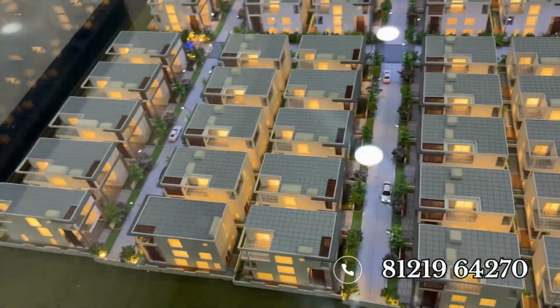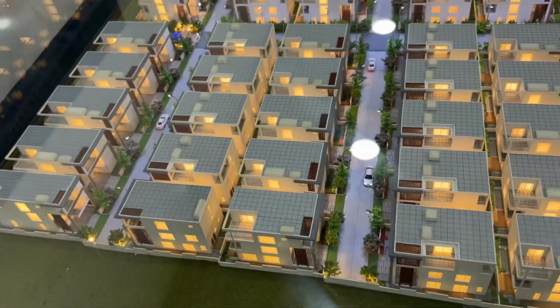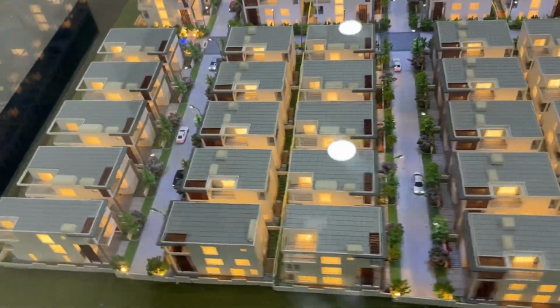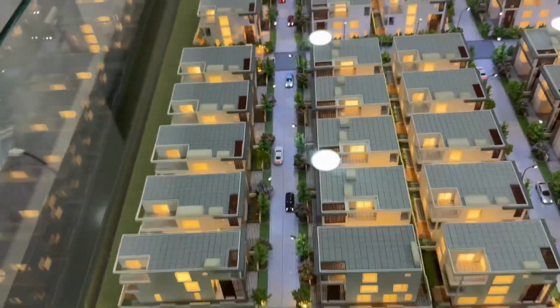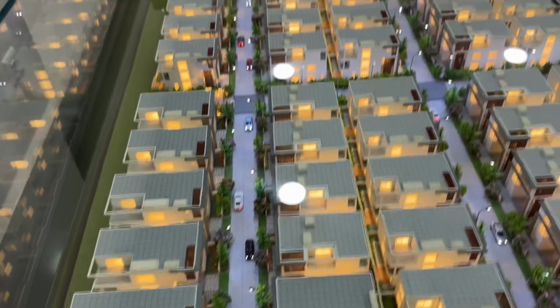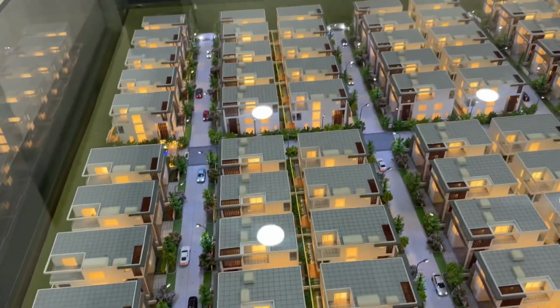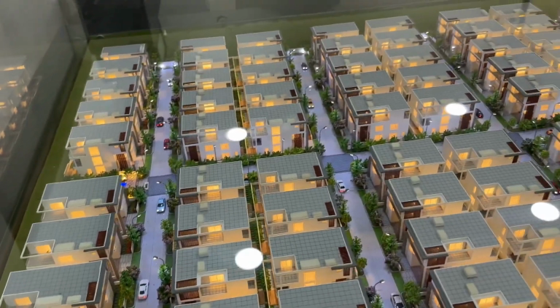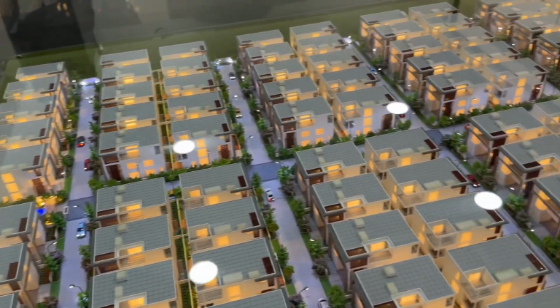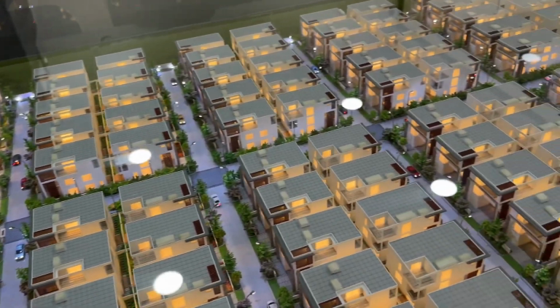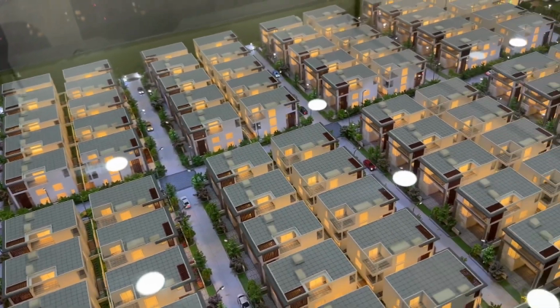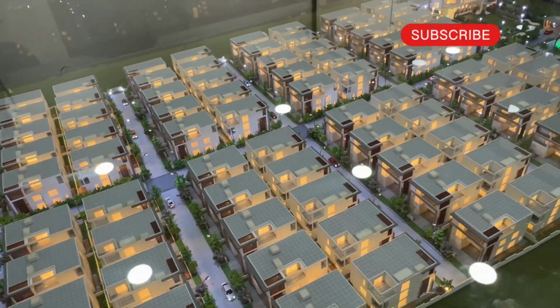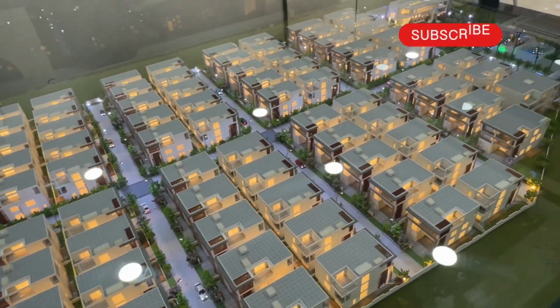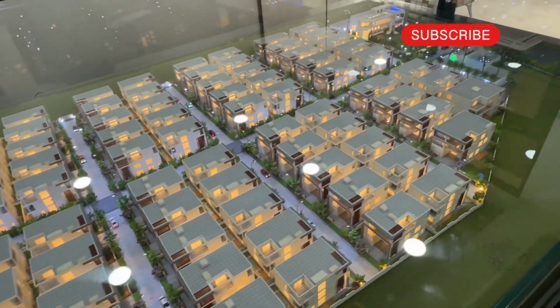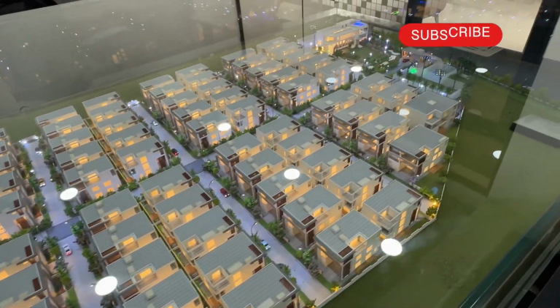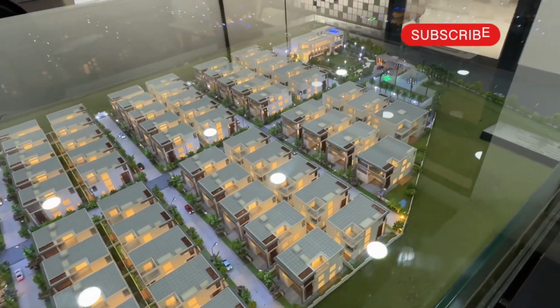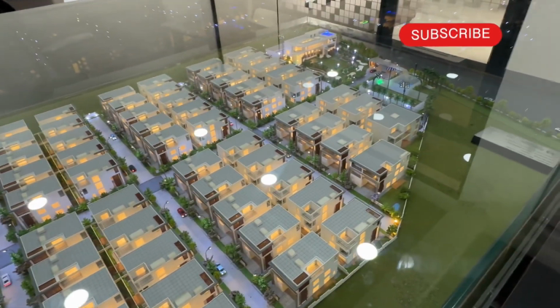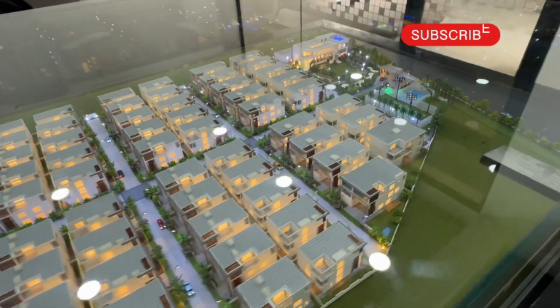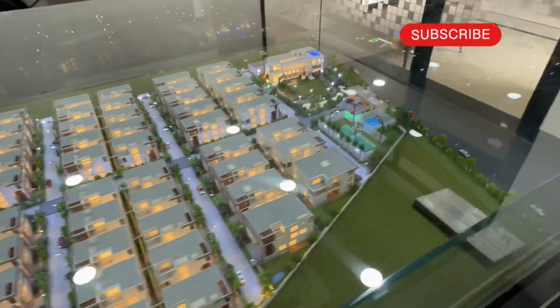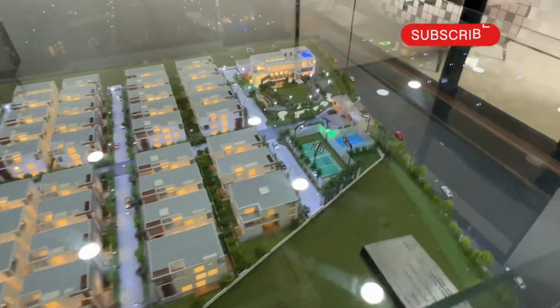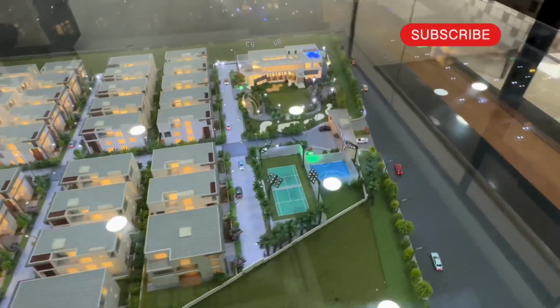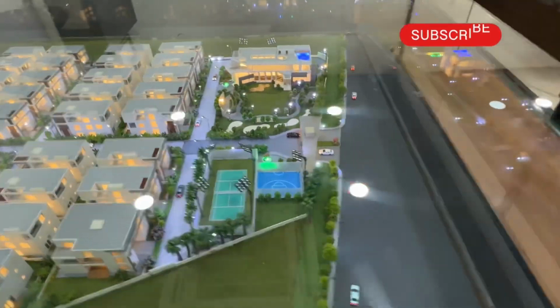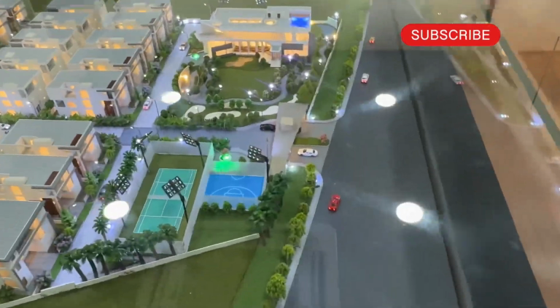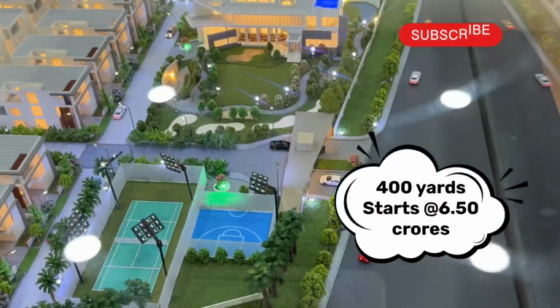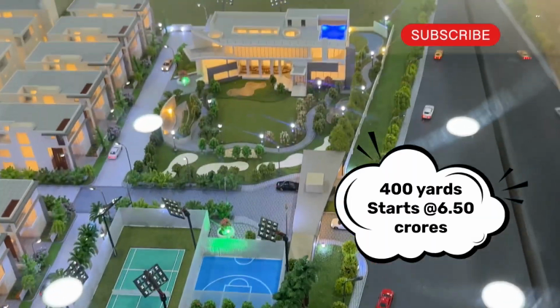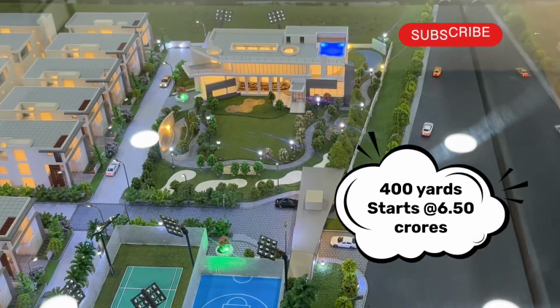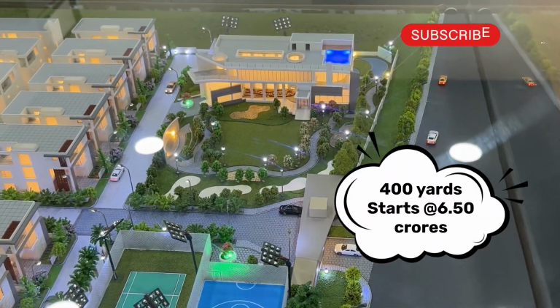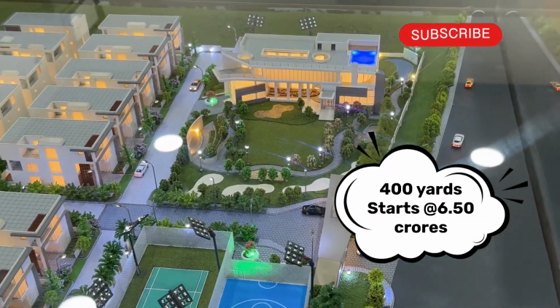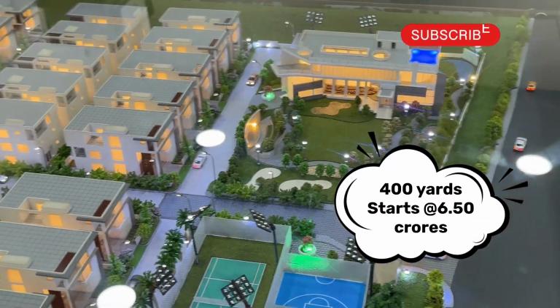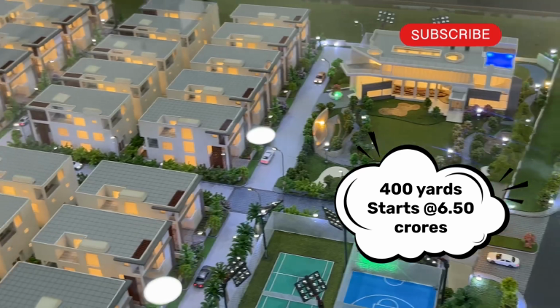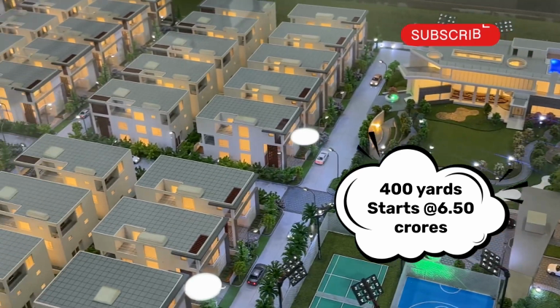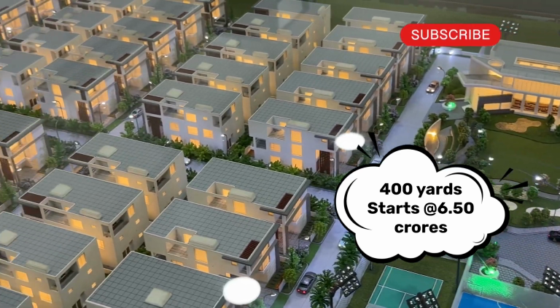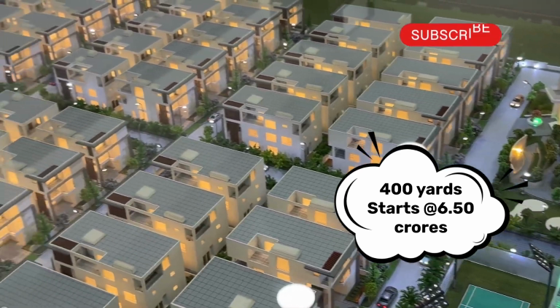The bigger size we have is 477 square yards with a built-up area of 6,900 square feet — a triplex villa. Our ticket size starts from six and a half crores. This project has already started.